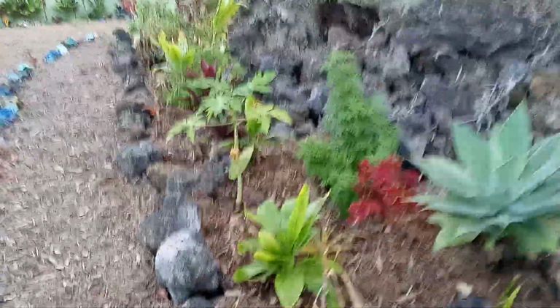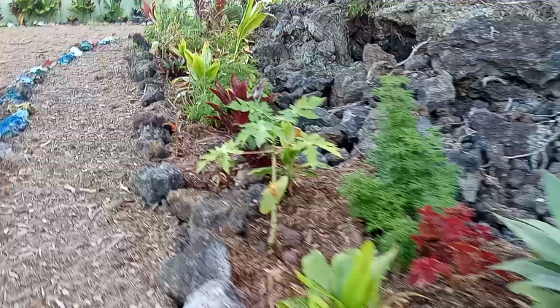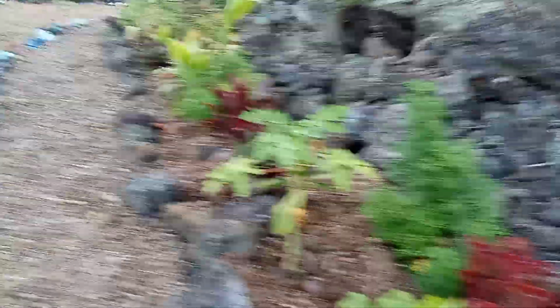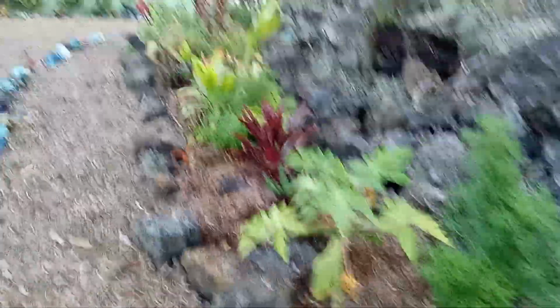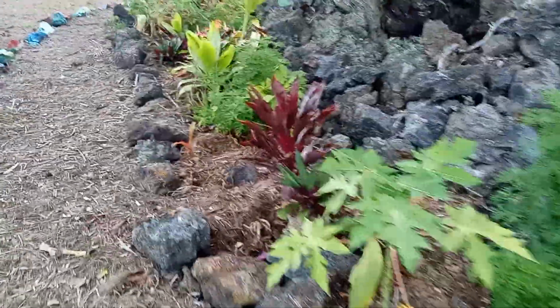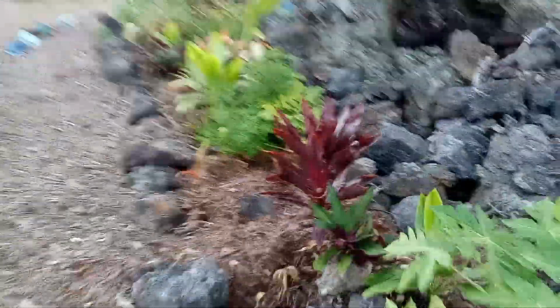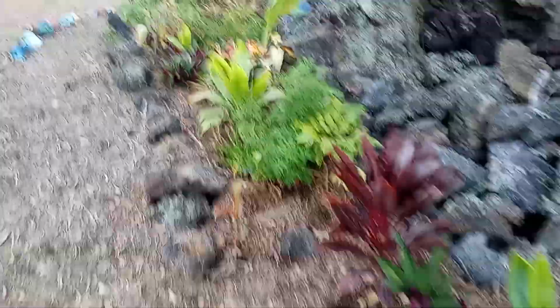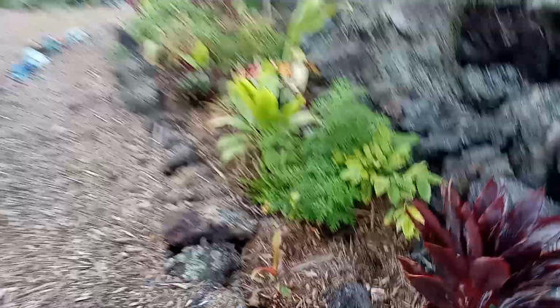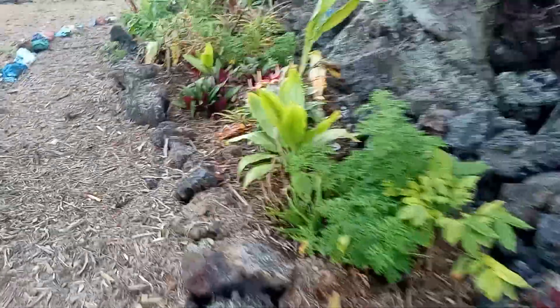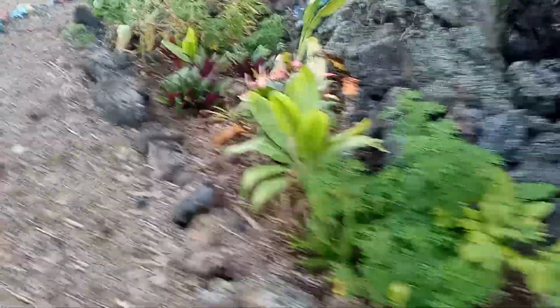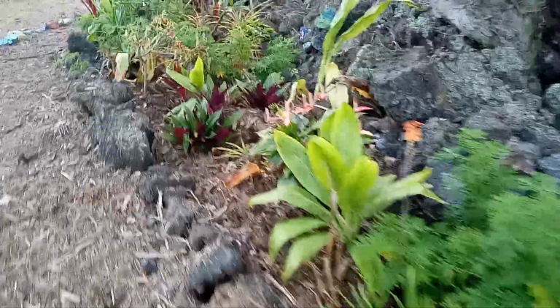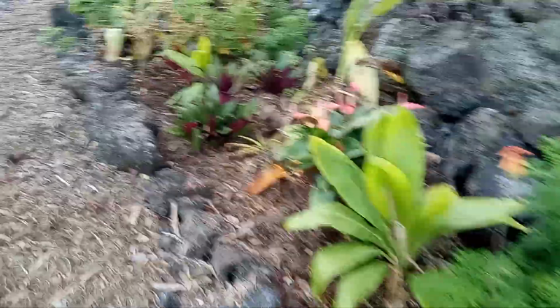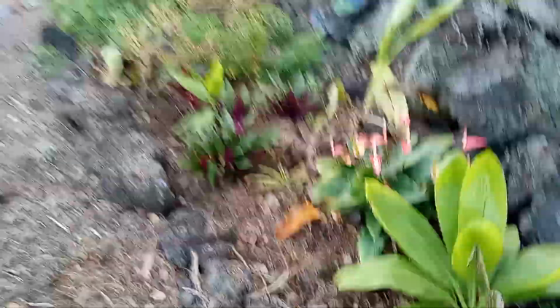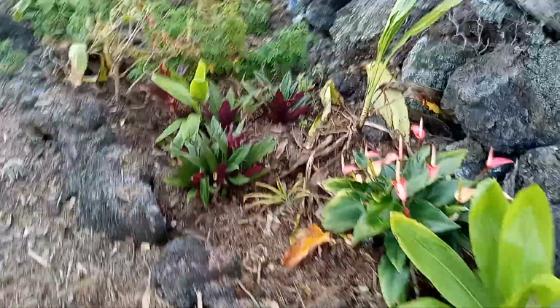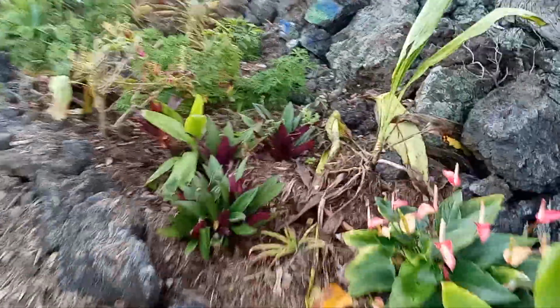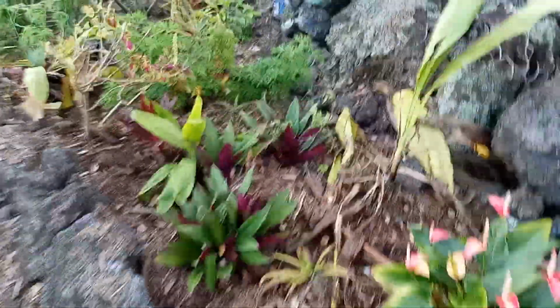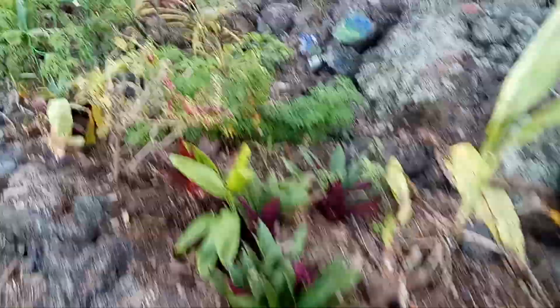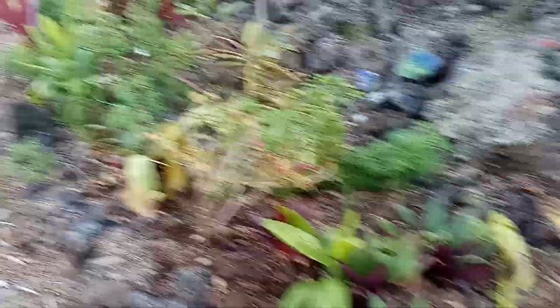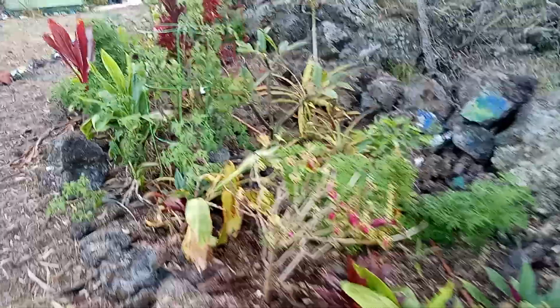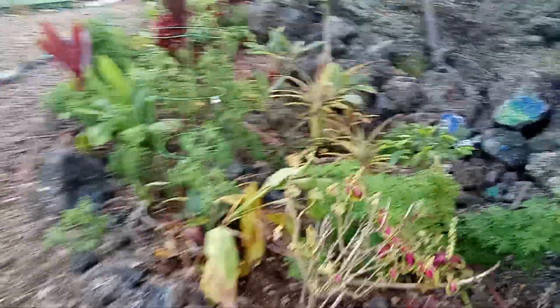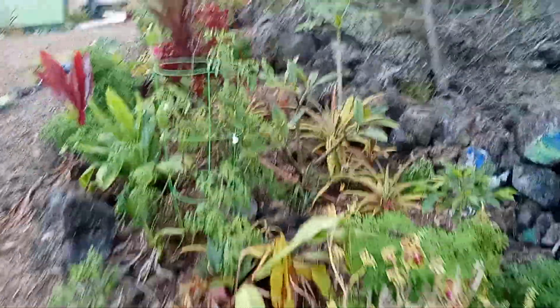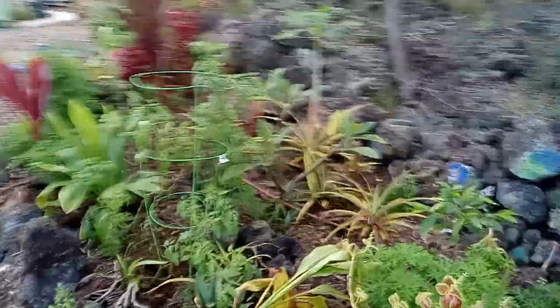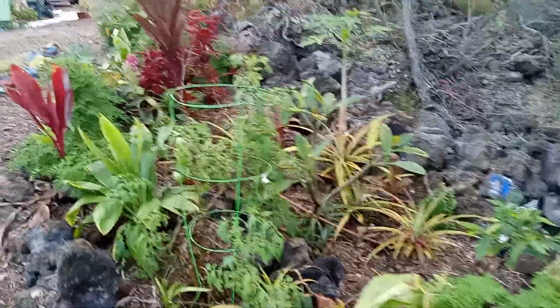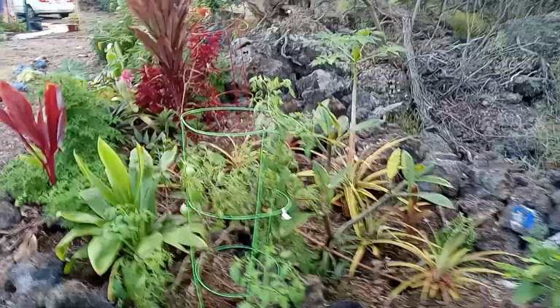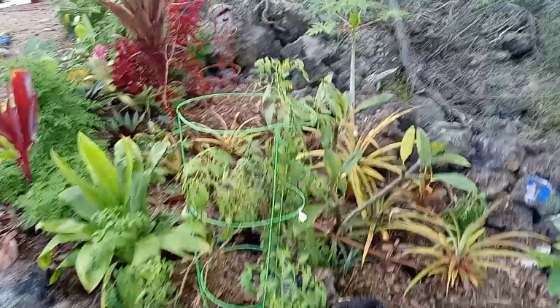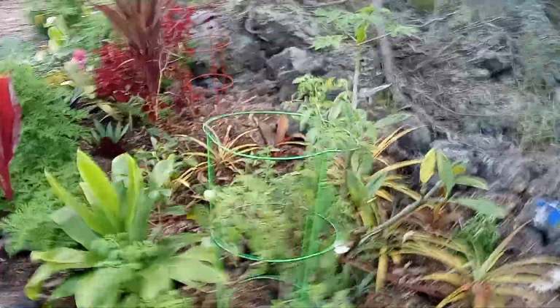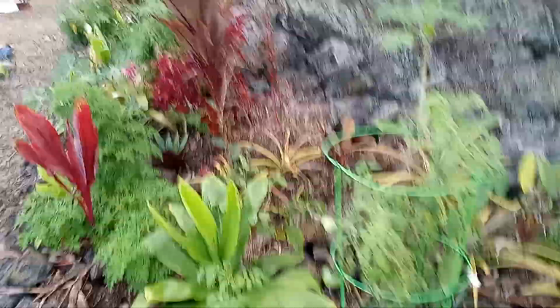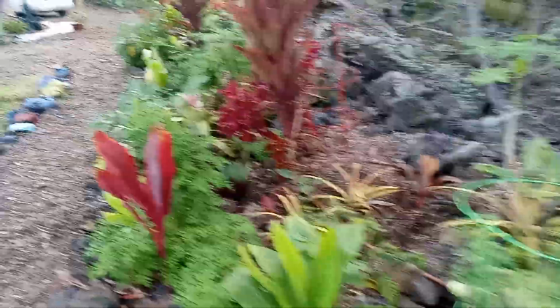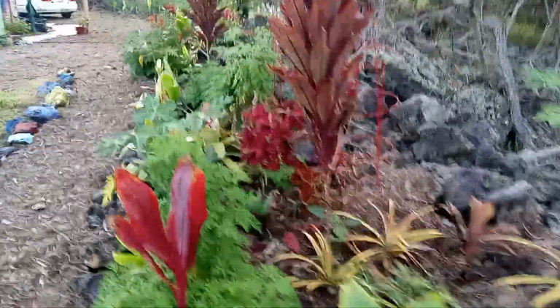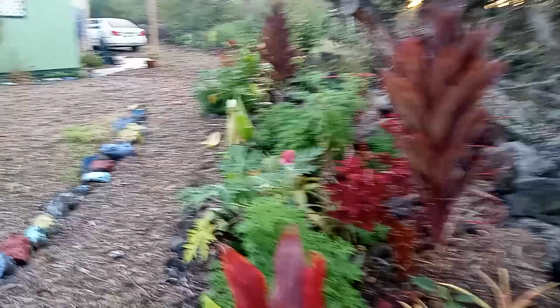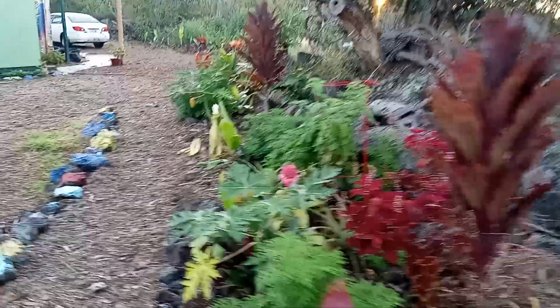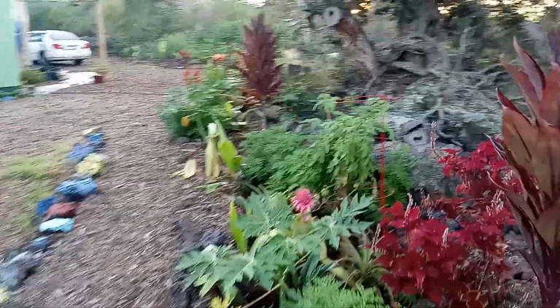Papayas. Plantapples. Nothing's growing yet — it's all baby stuff. Takes a couple few years for it all to kick in. But as you see, life is growing.